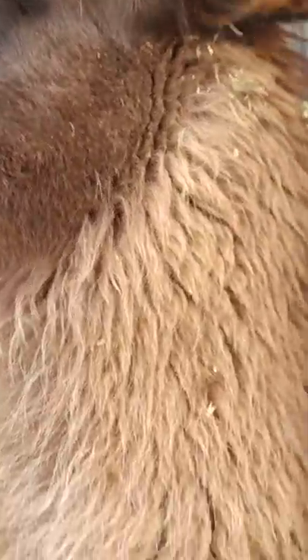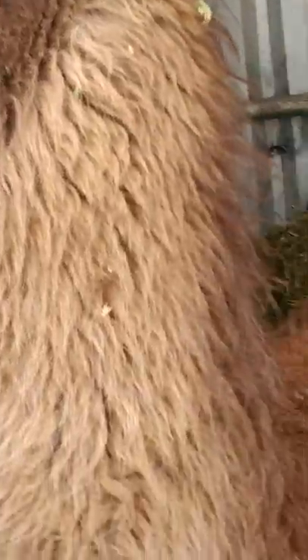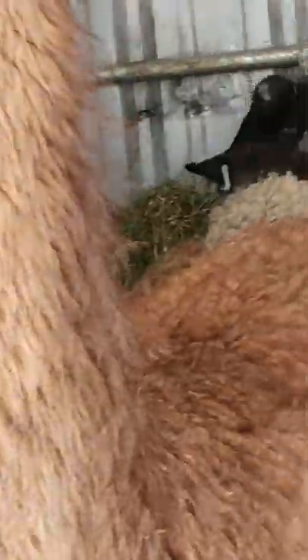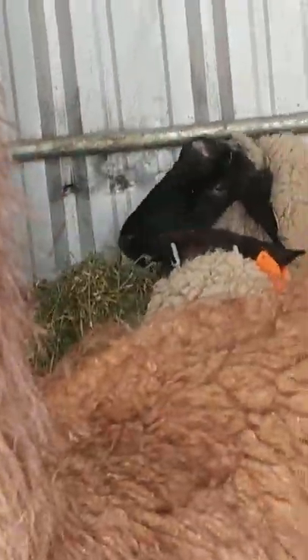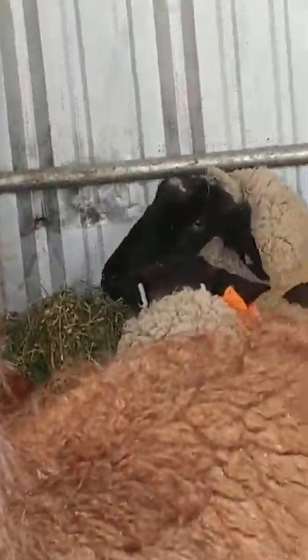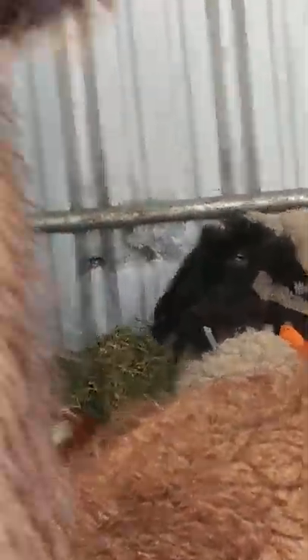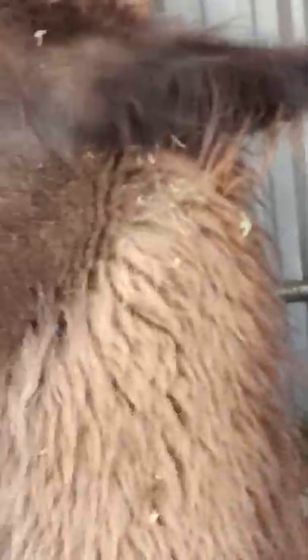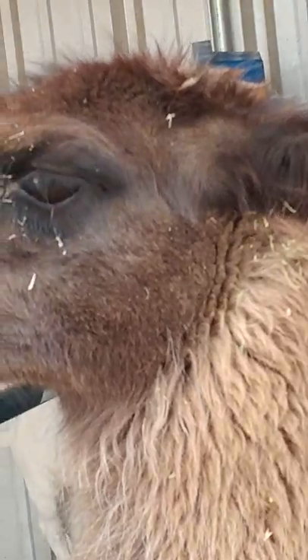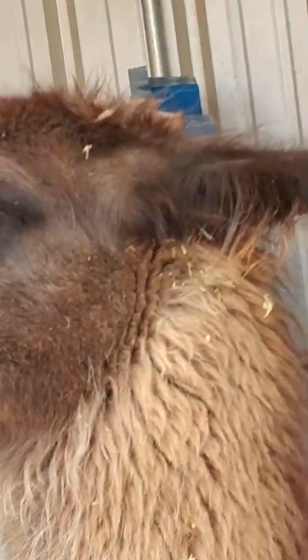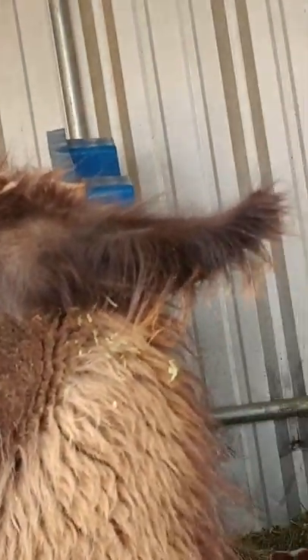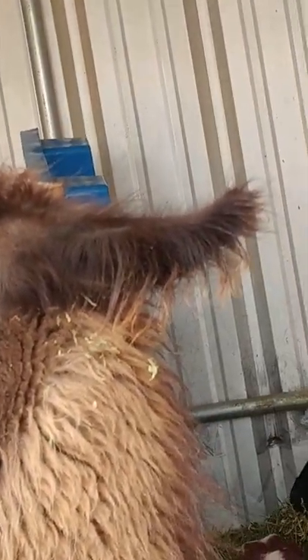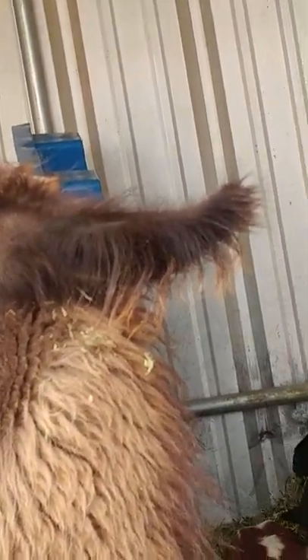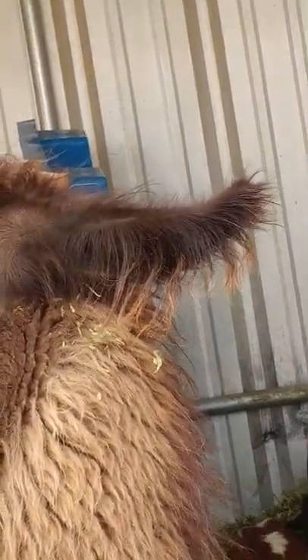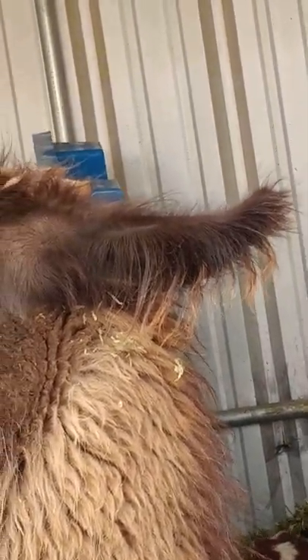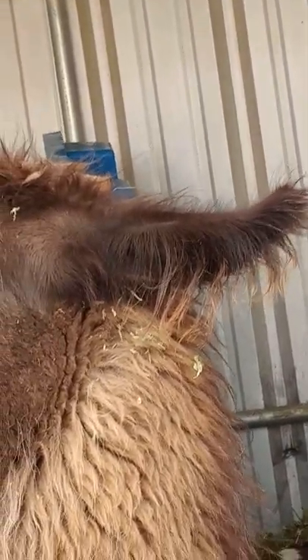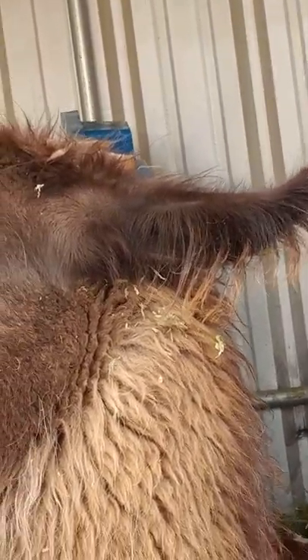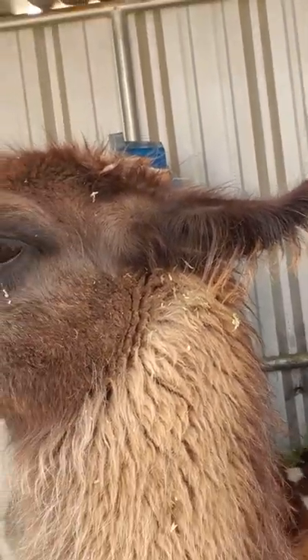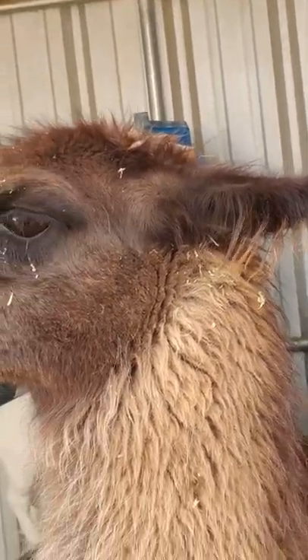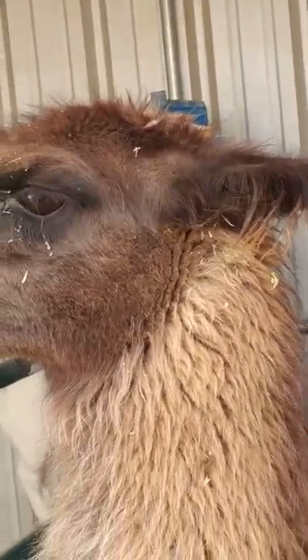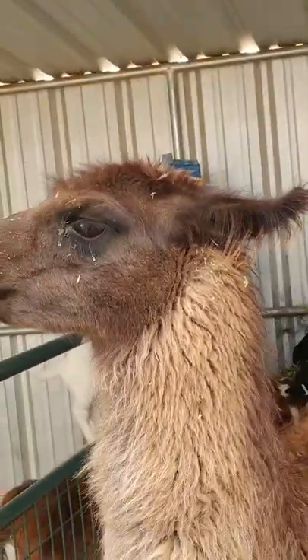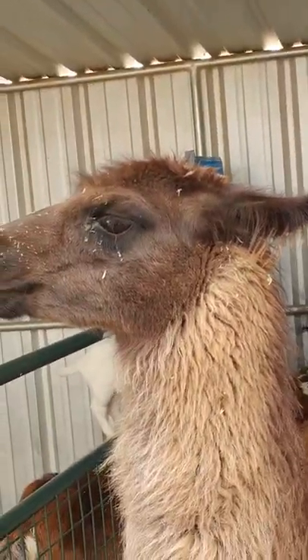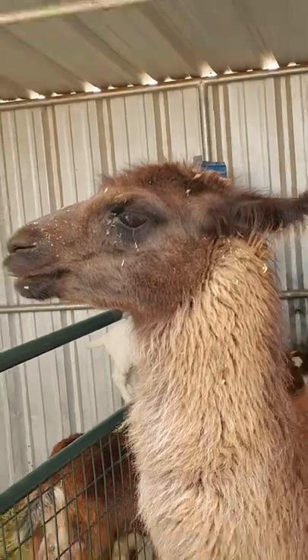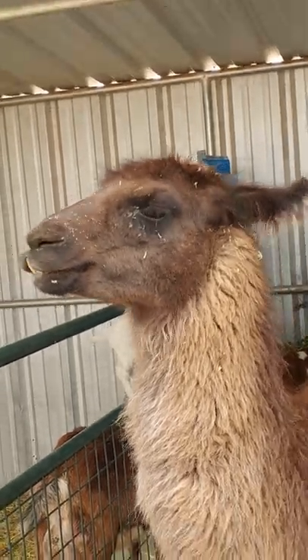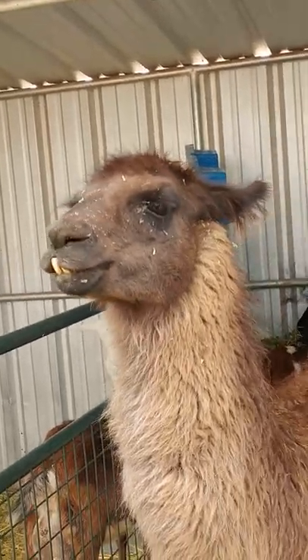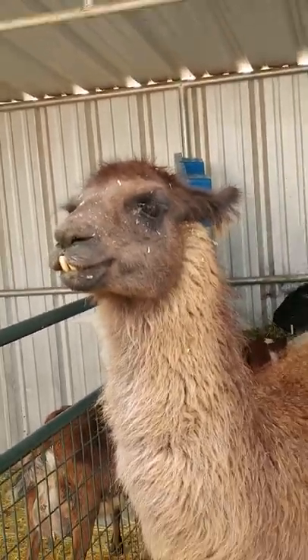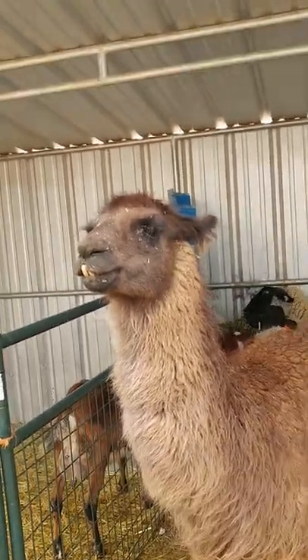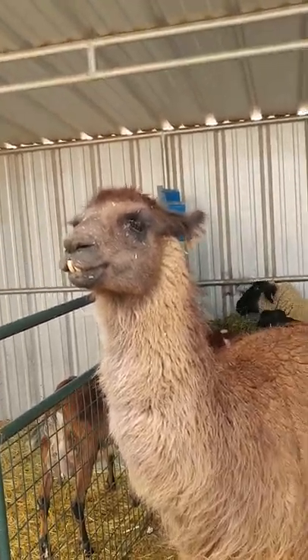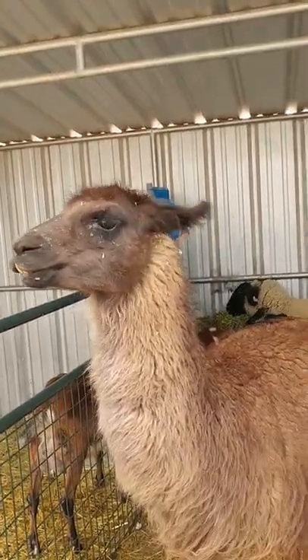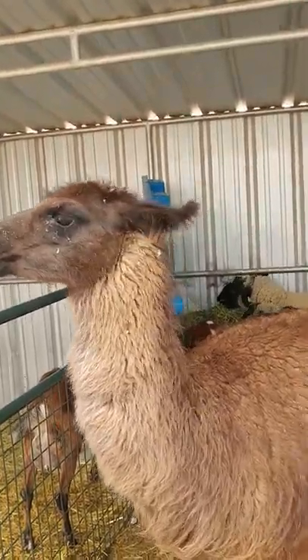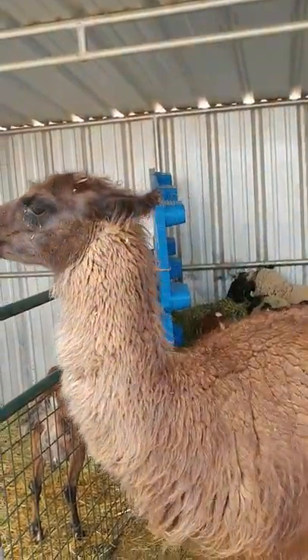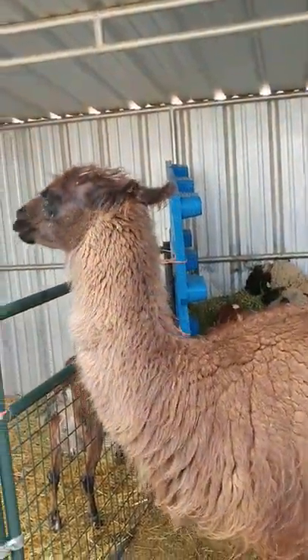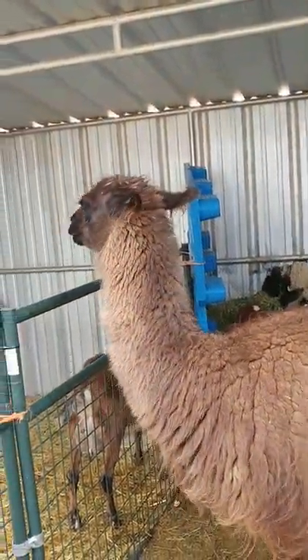Now some fun facts. The llama's ears are shaped like bananas, as you can tell. And they can eat up to 6 to 7 pounds of hay or grass each day.